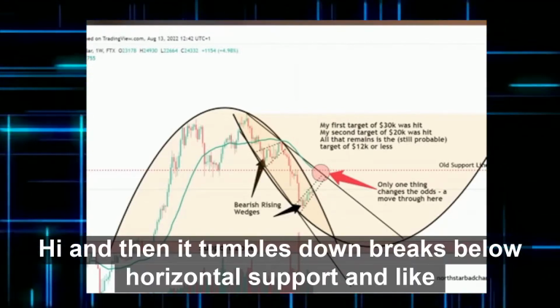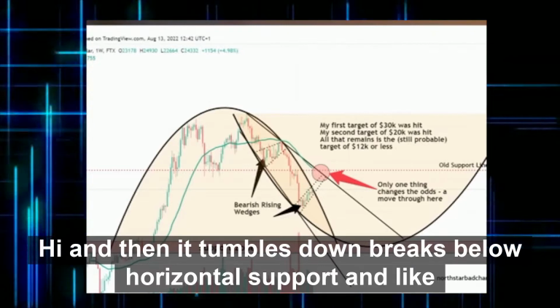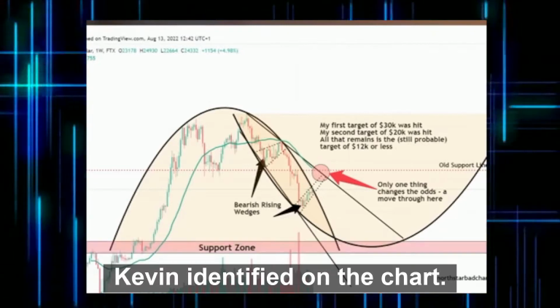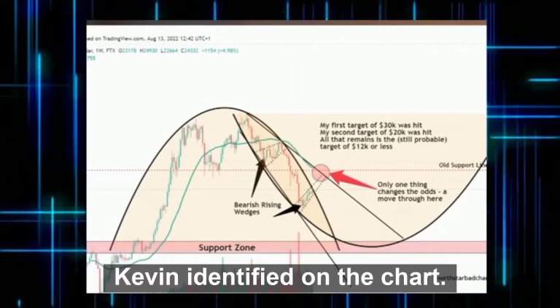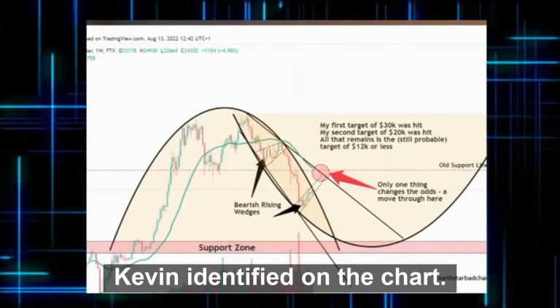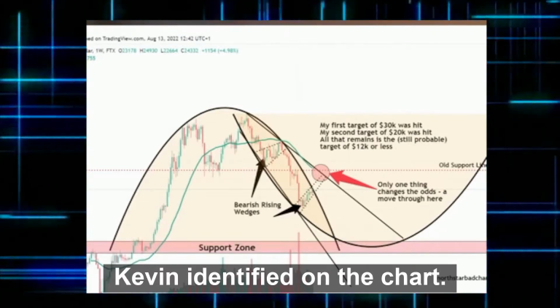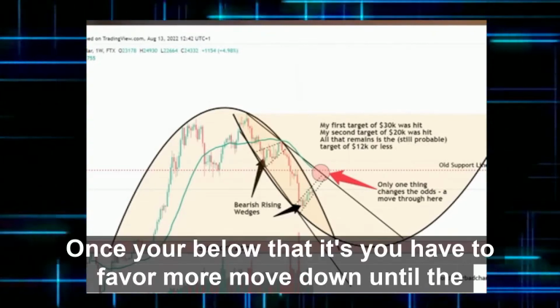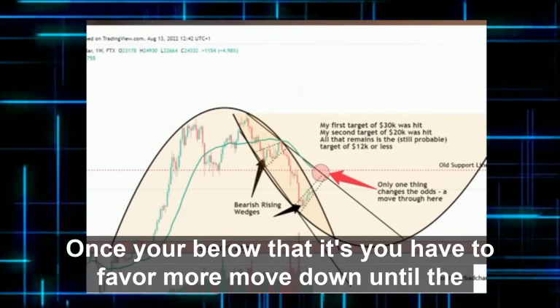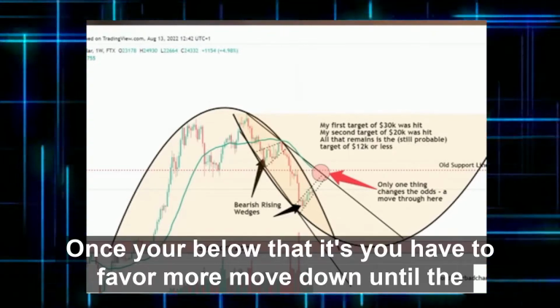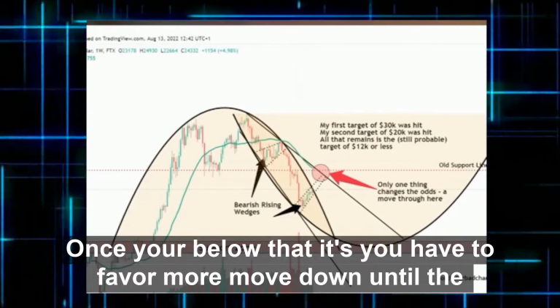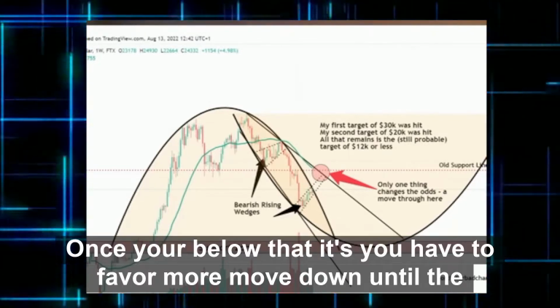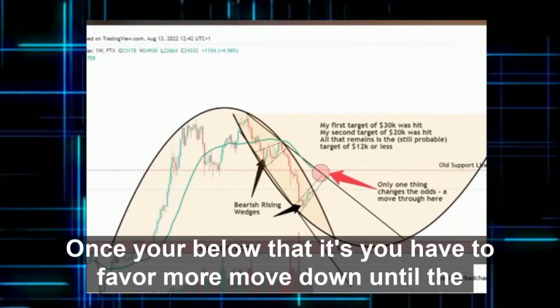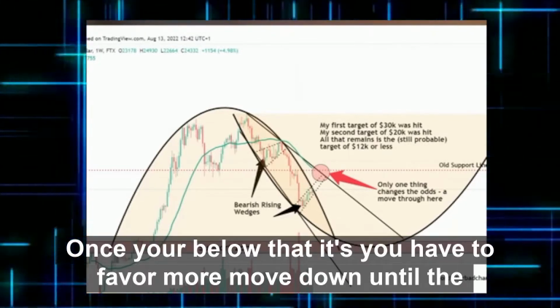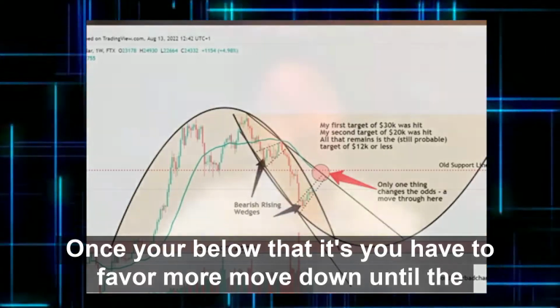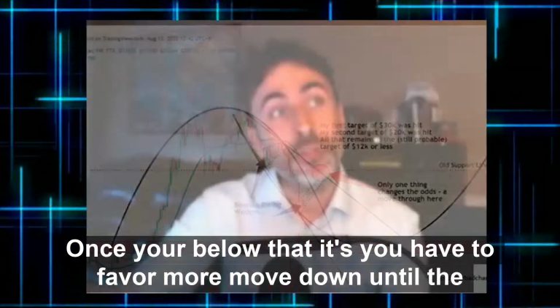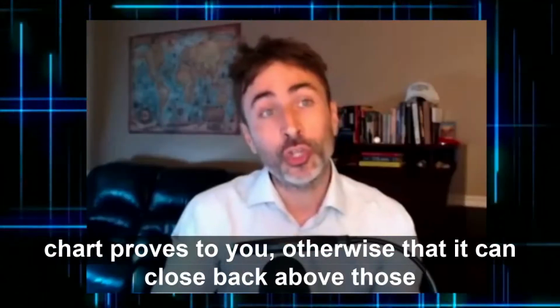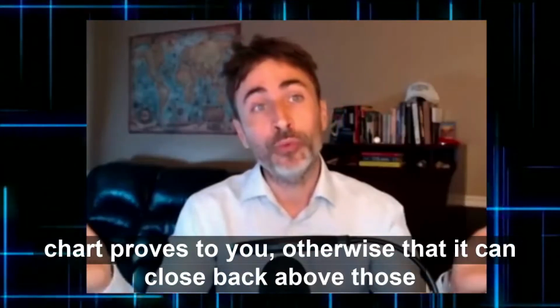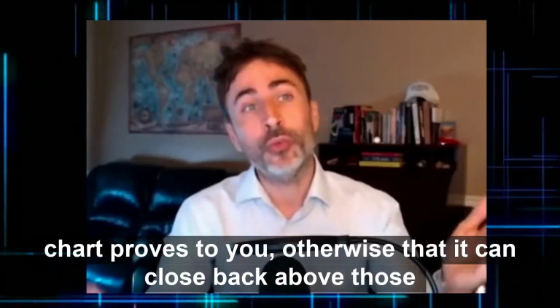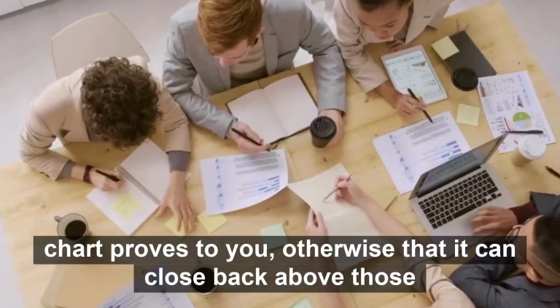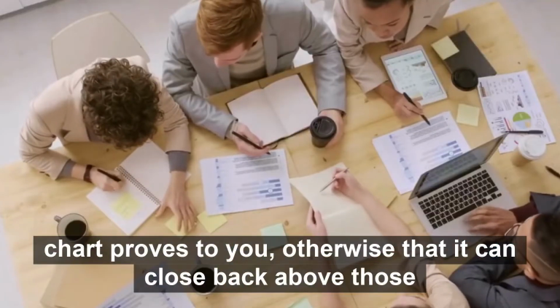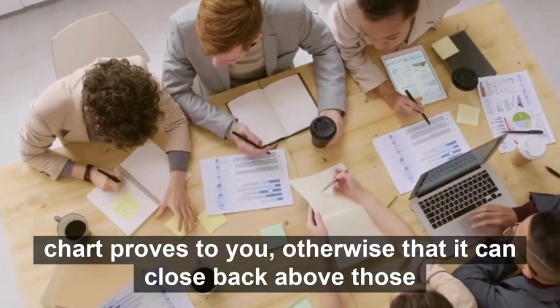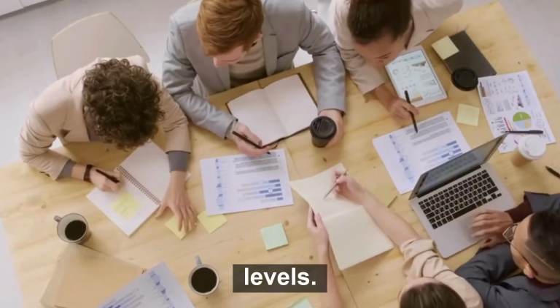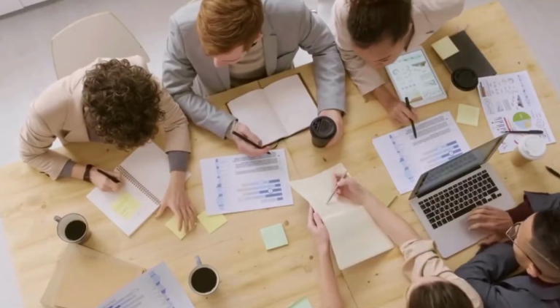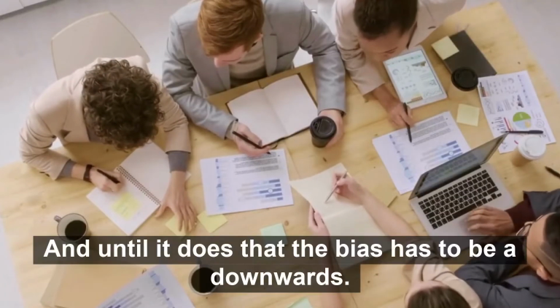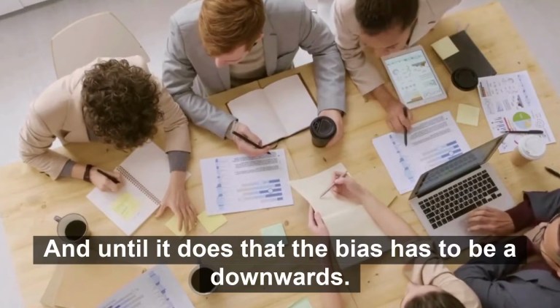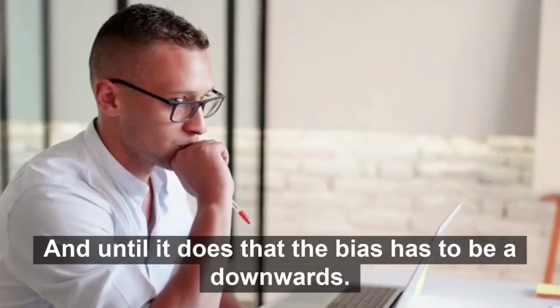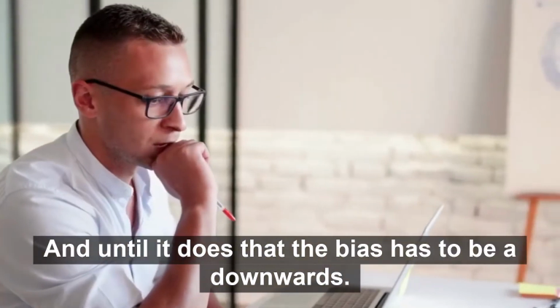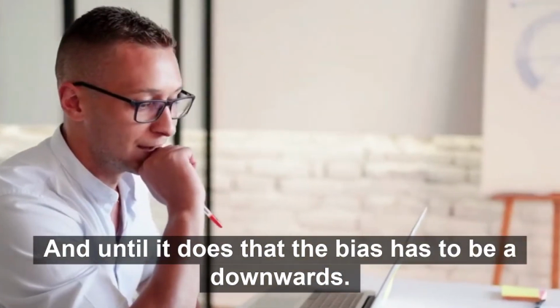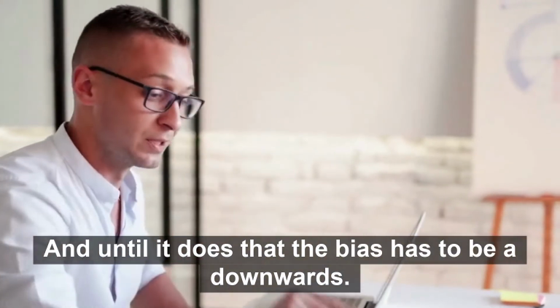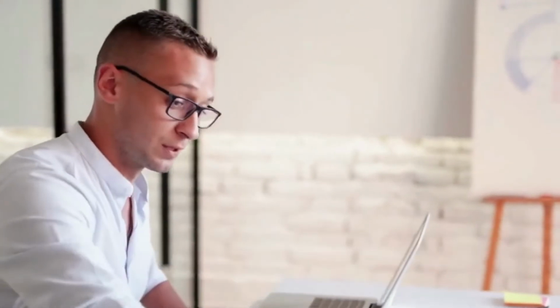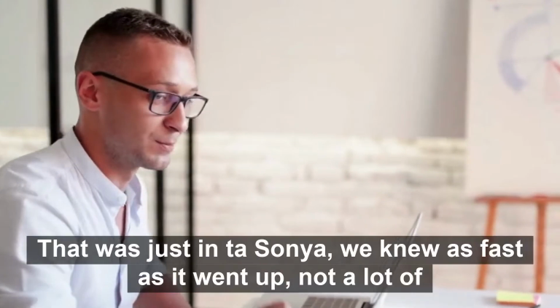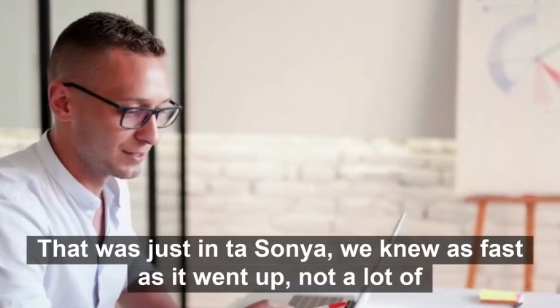As Kevin identified on the chart, once you're below that, you have to favor more downside move until the chart proves otherwise — that it can close back above those levels. Until it does that, the bias has to be downwards. That was just in TA.